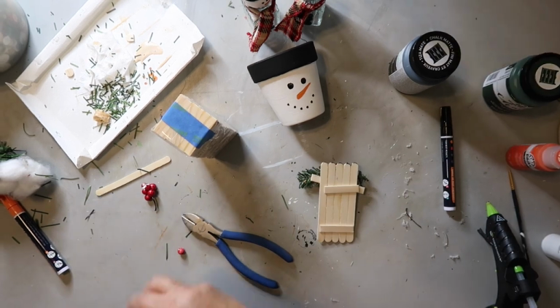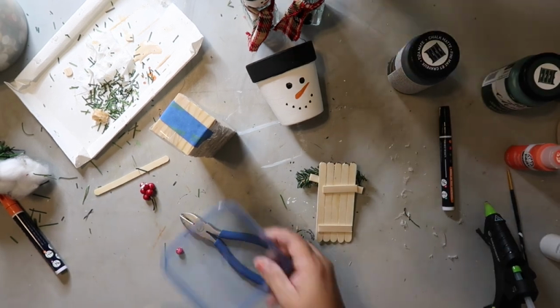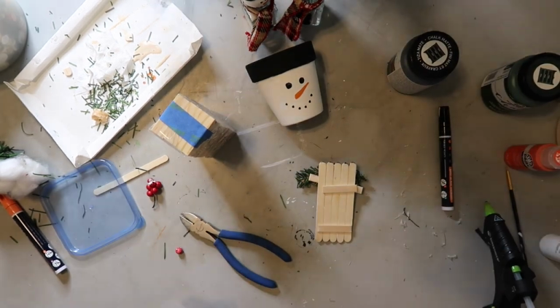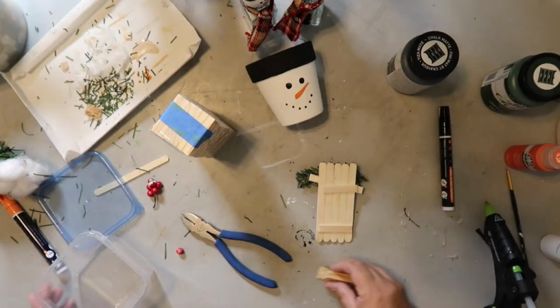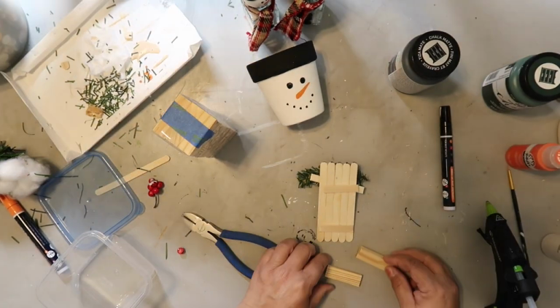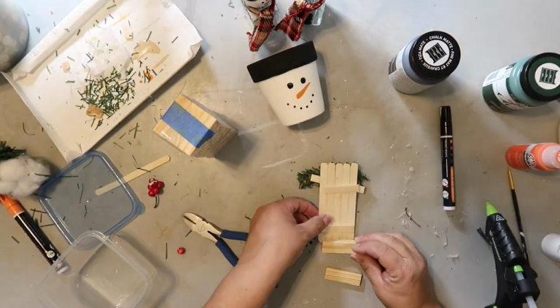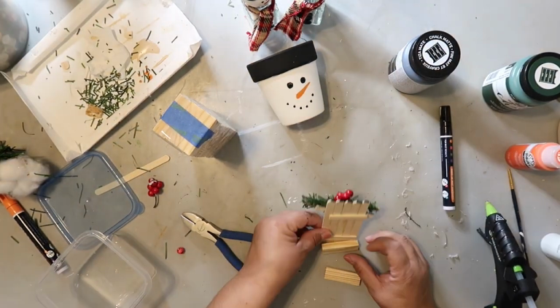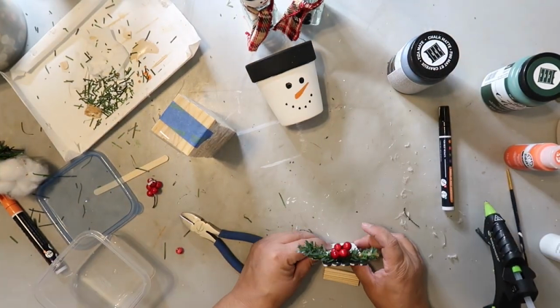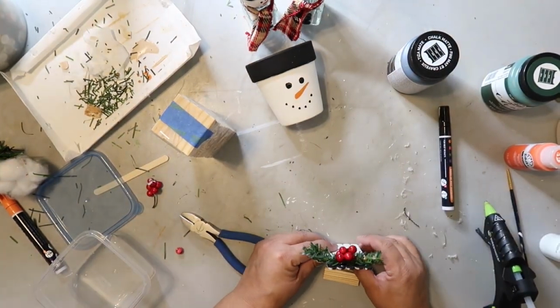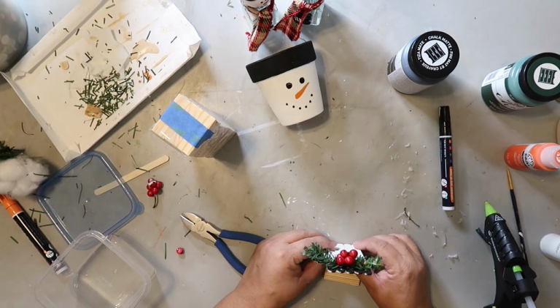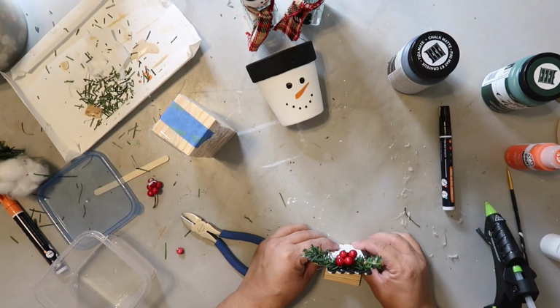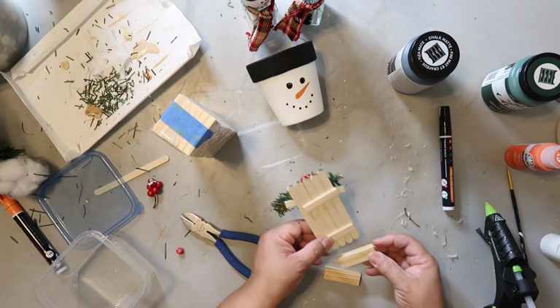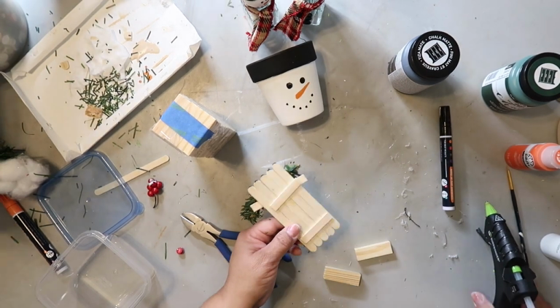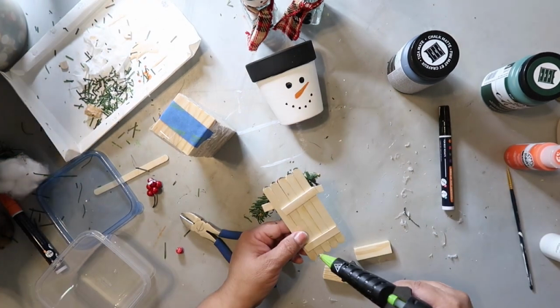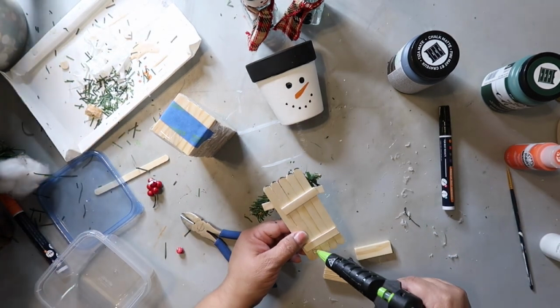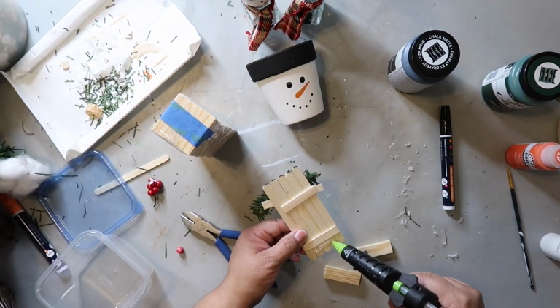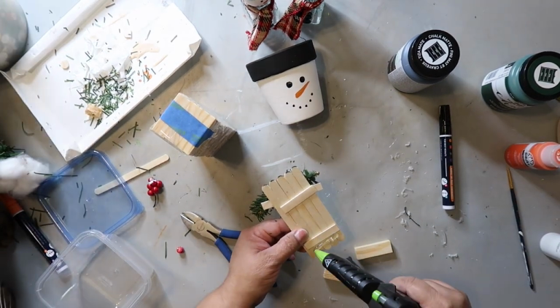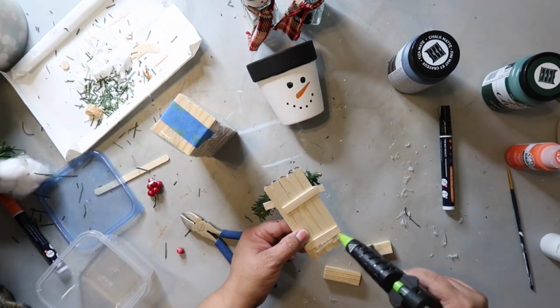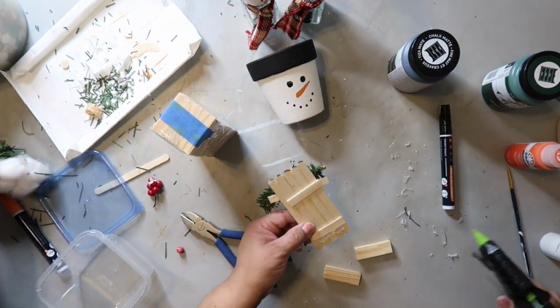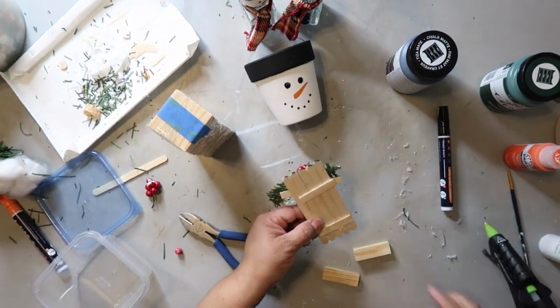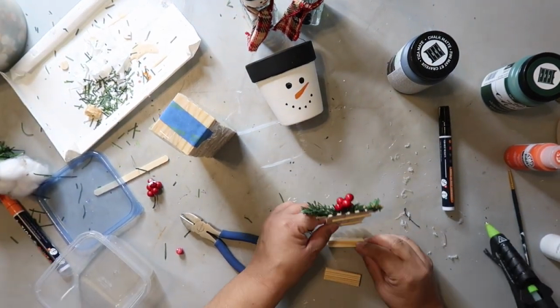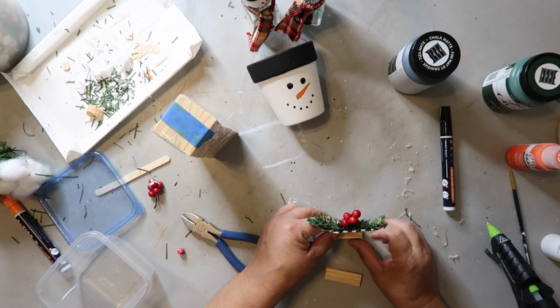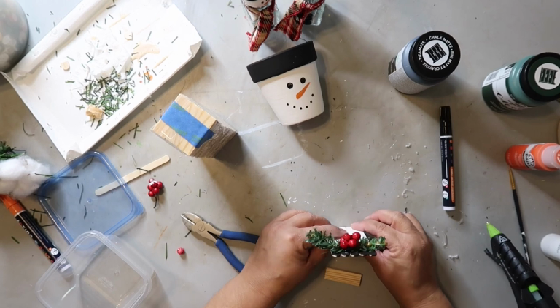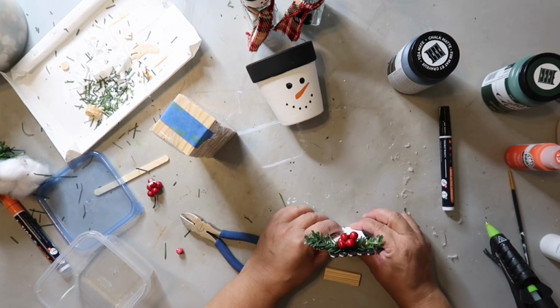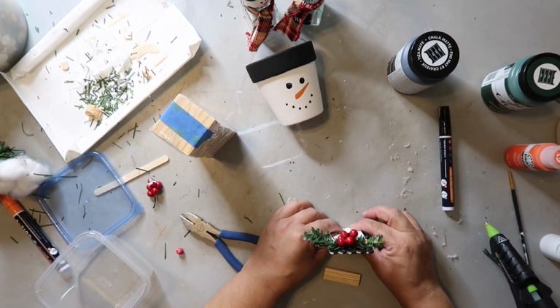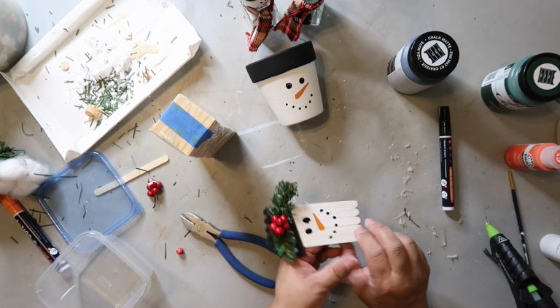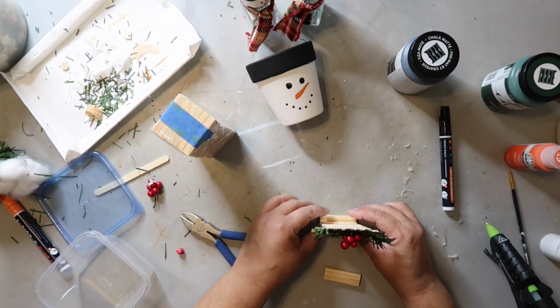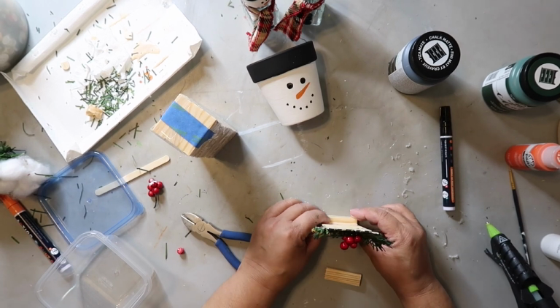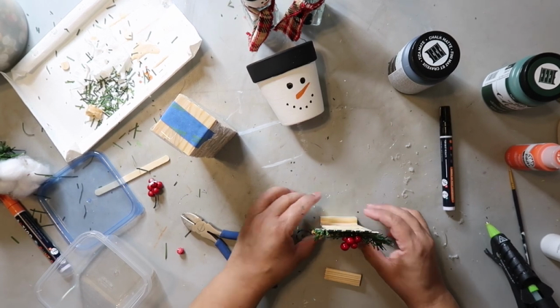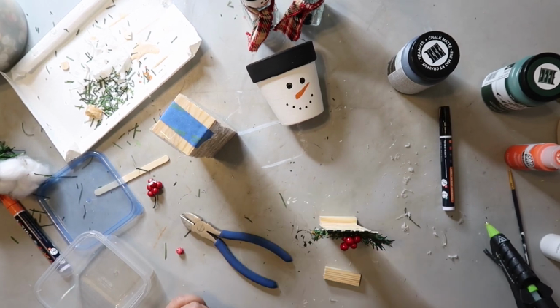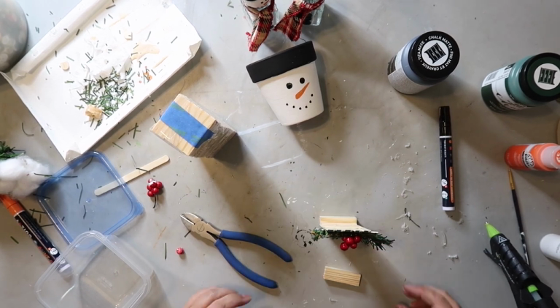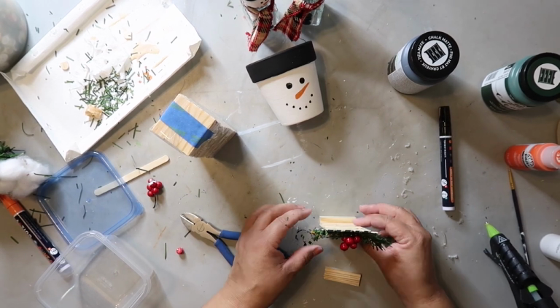For some stability at the back so it can stand up on my tiered tray, I took out some Jenga blocks I got from Dollar Tree that I had in my stash, and I'm using those to help it stand up.